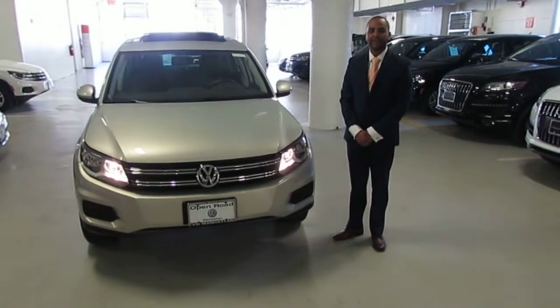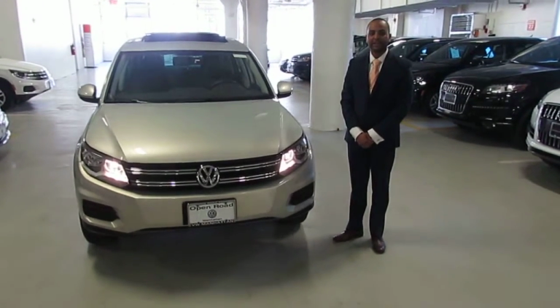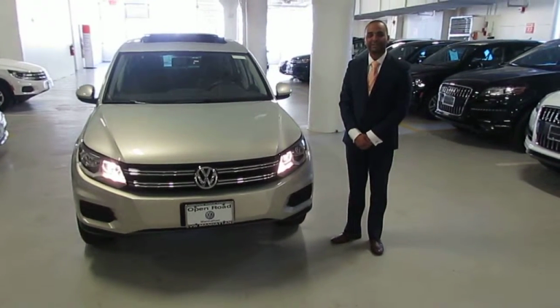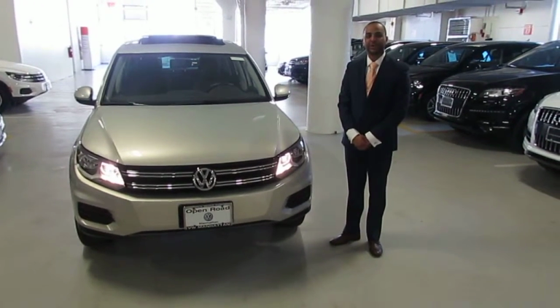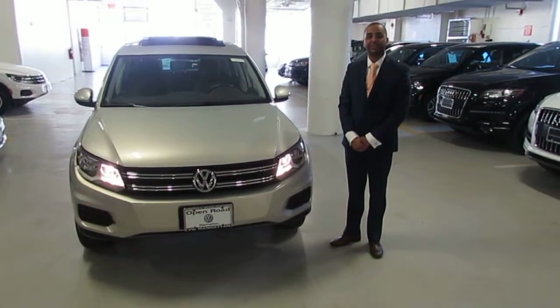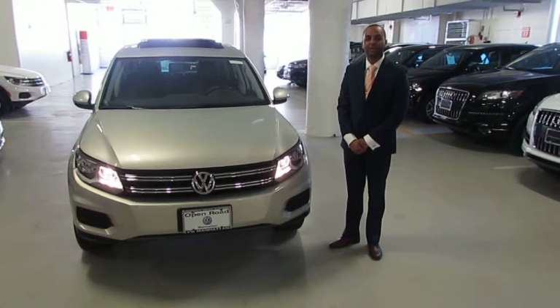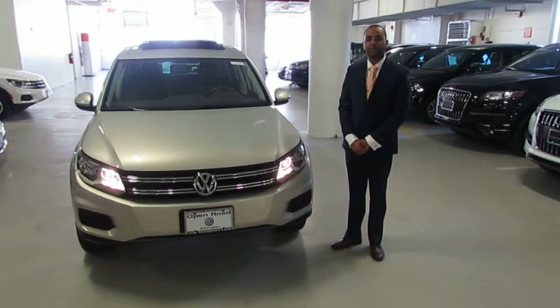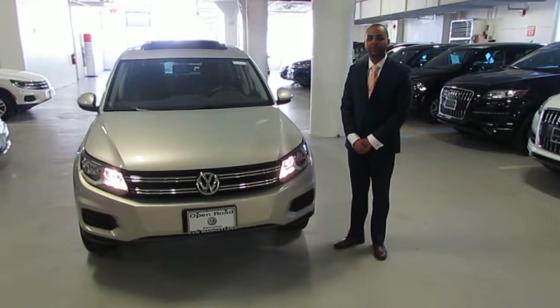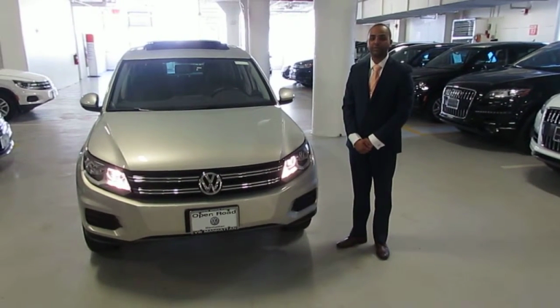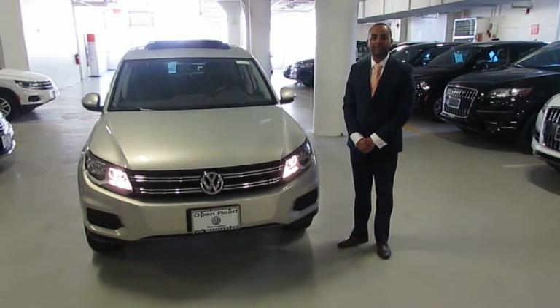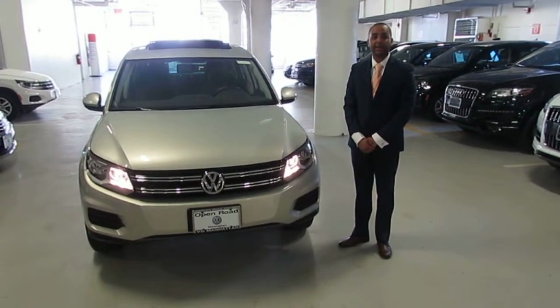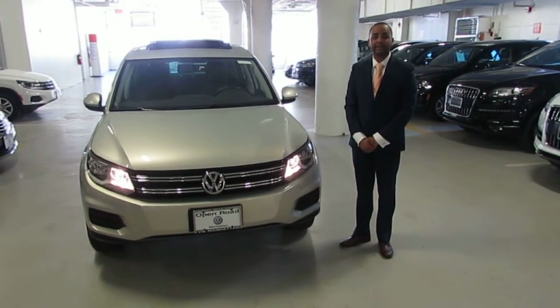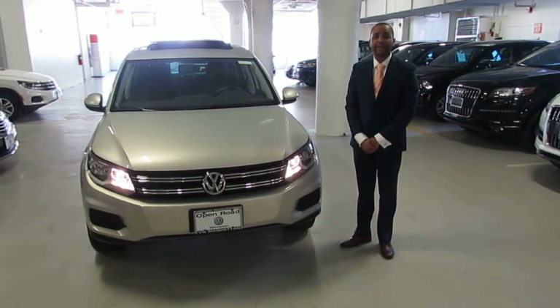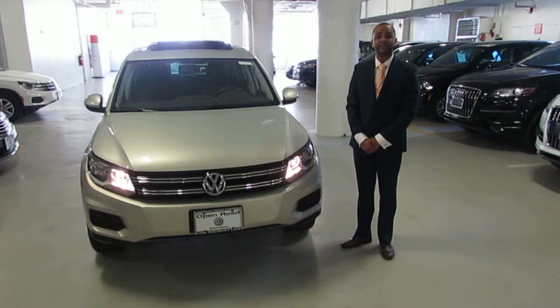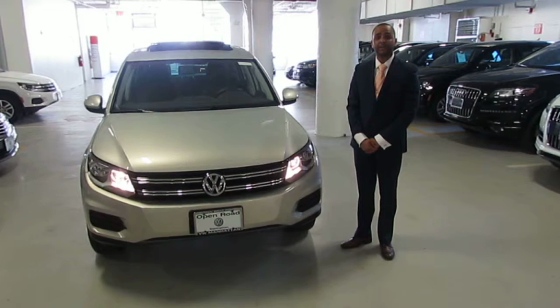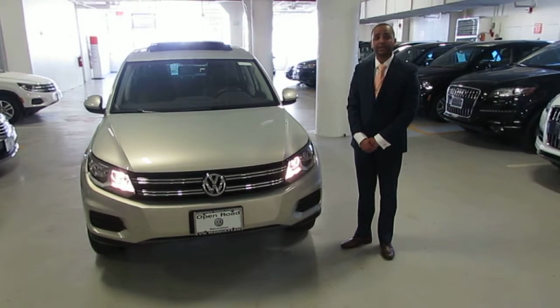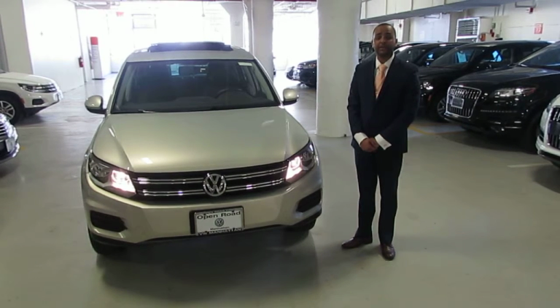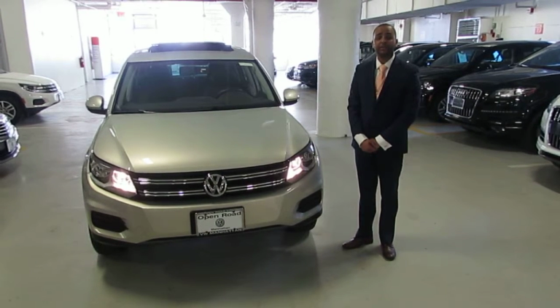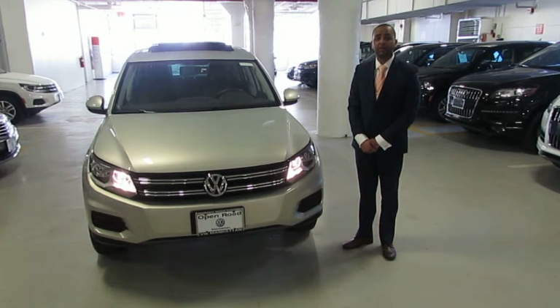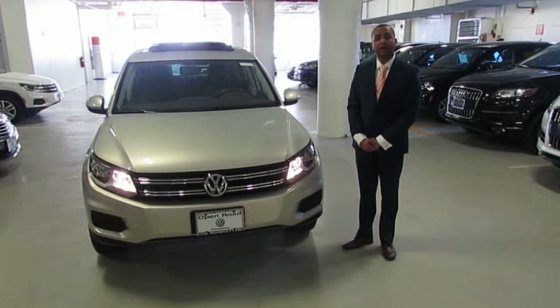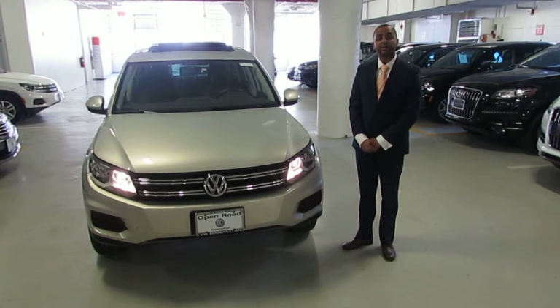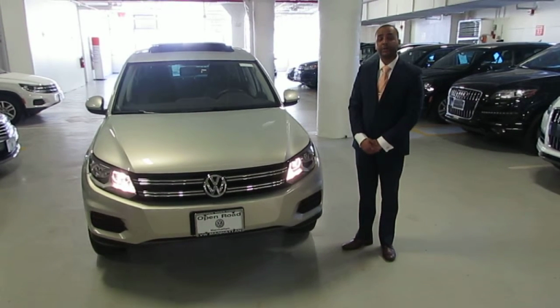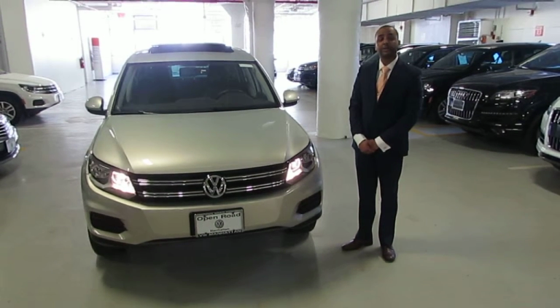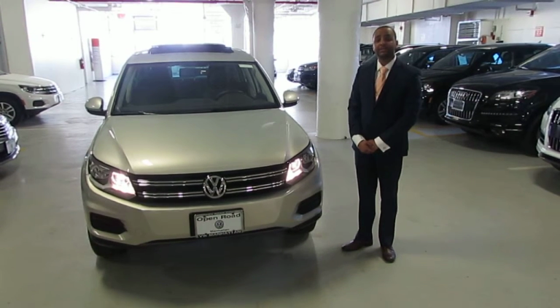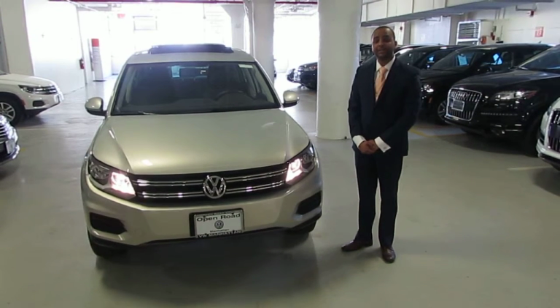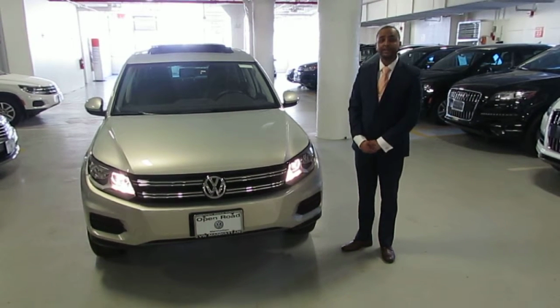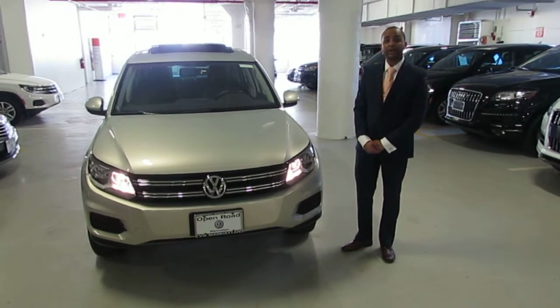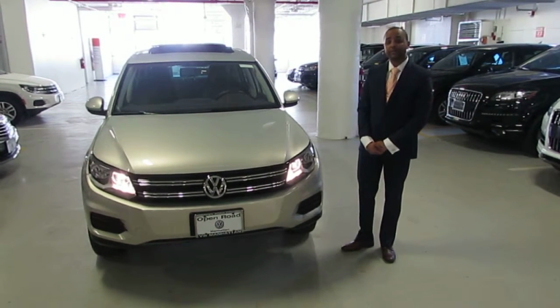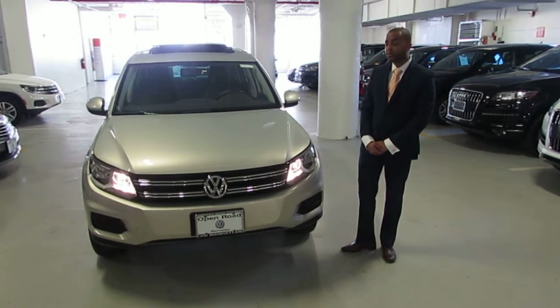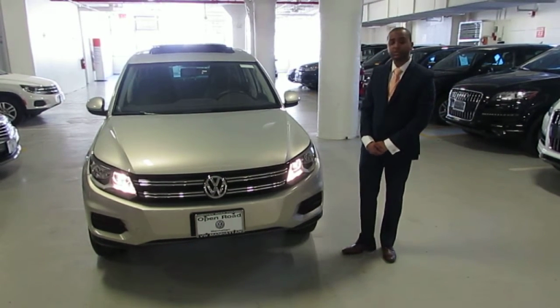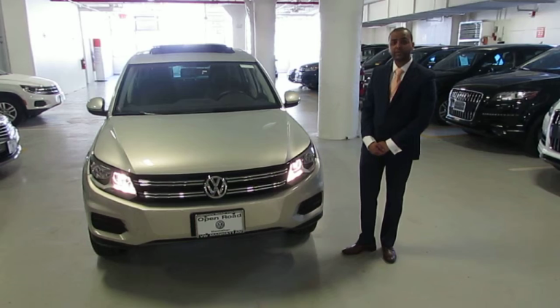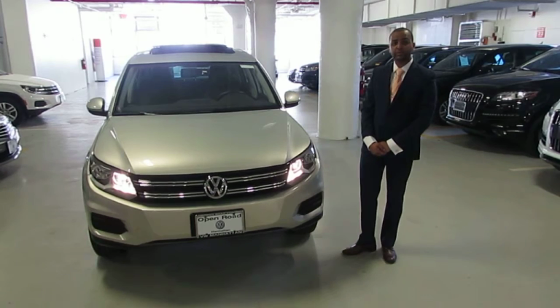Hello, this is Roger here from Open Road Volkswagen of Manhattan. I just wanted to make a quick video for you on our 2013 Tiguan S4 Mojo with a sunroof.